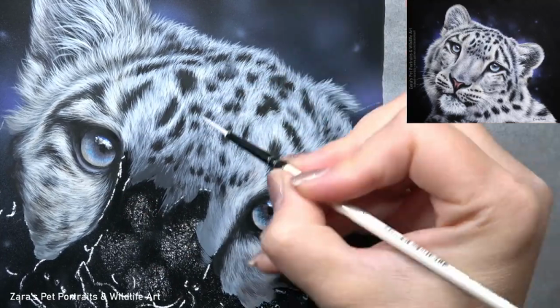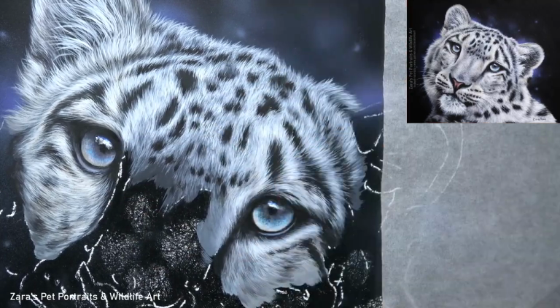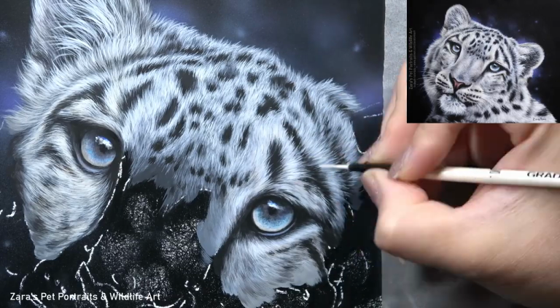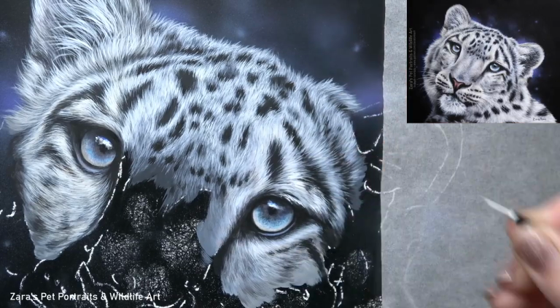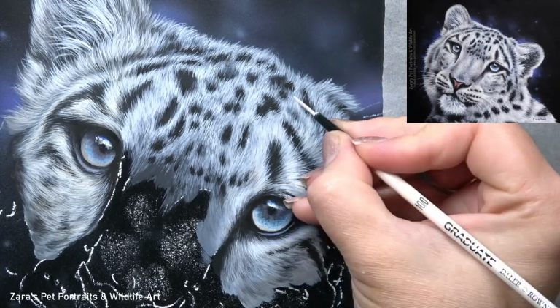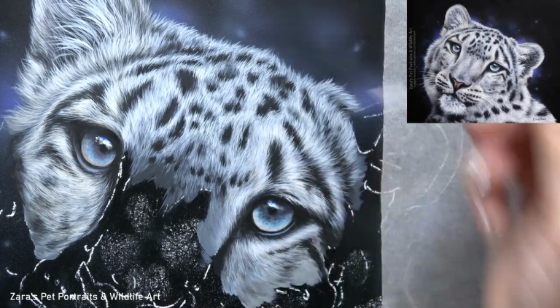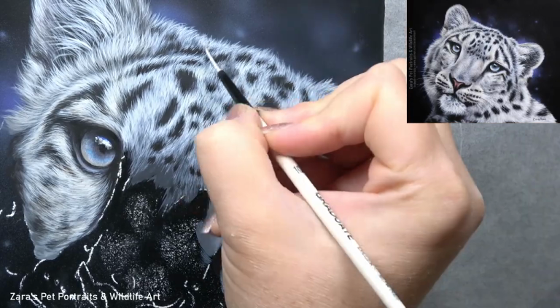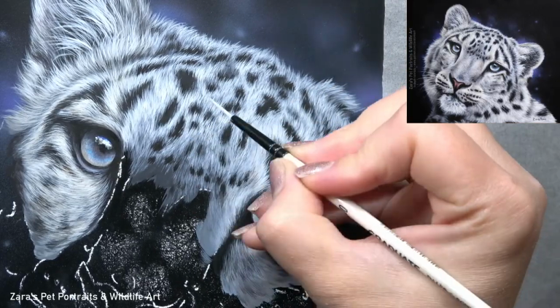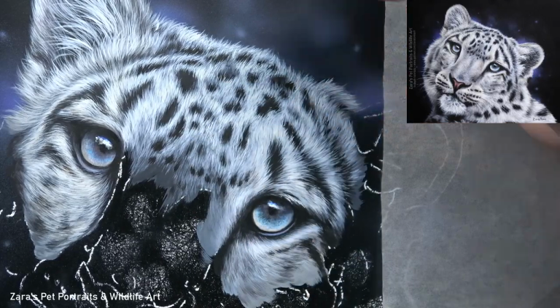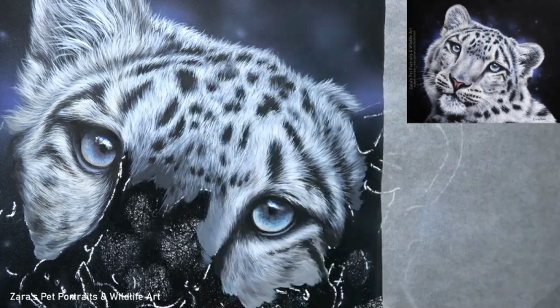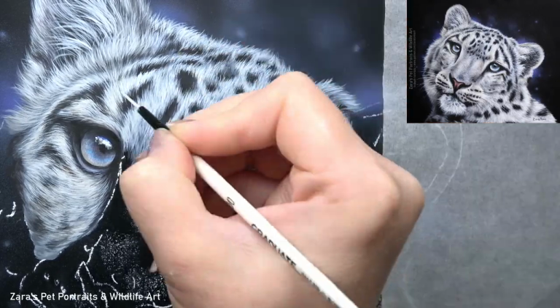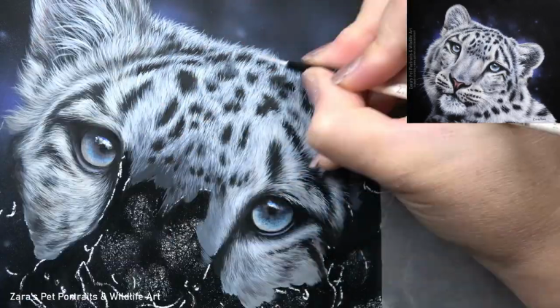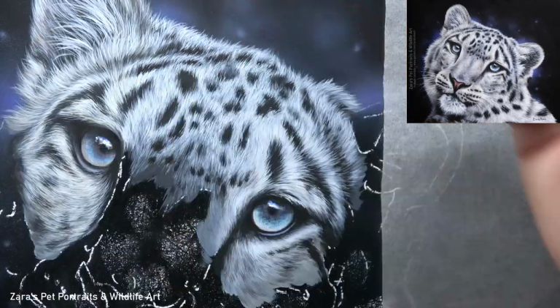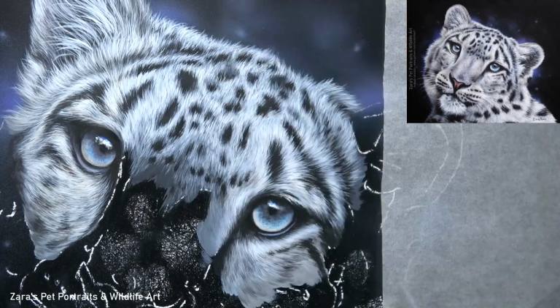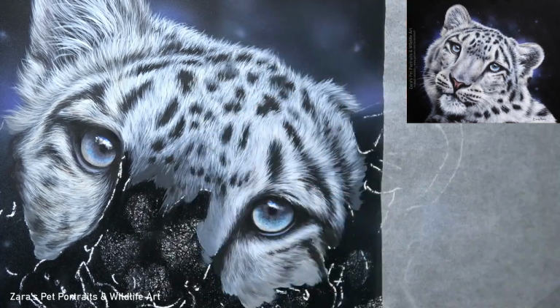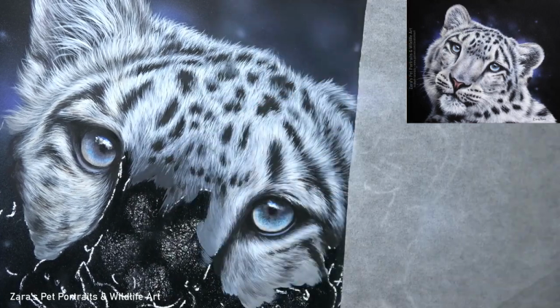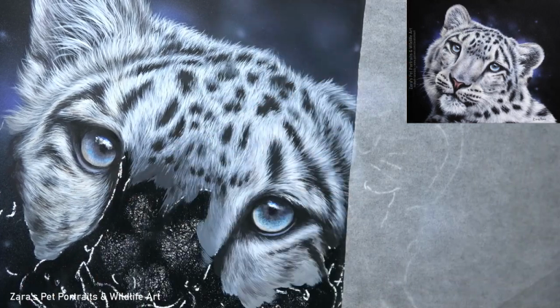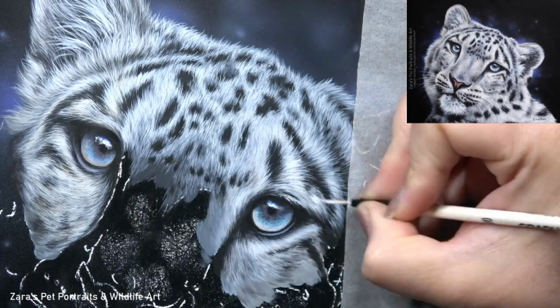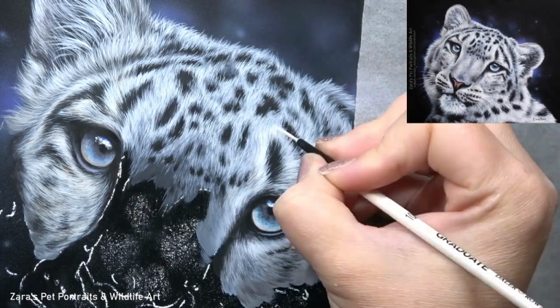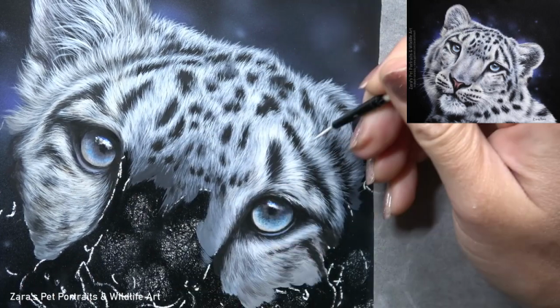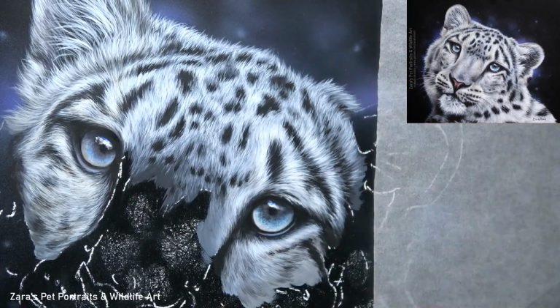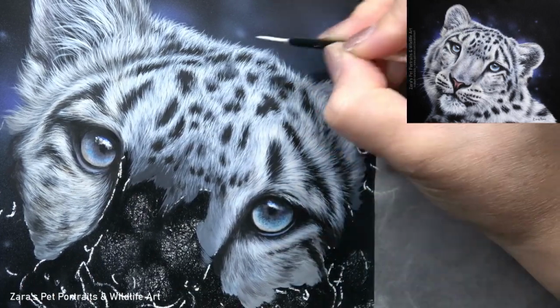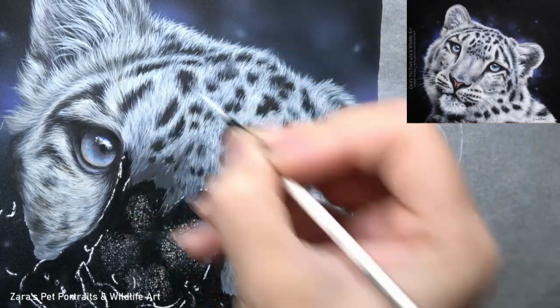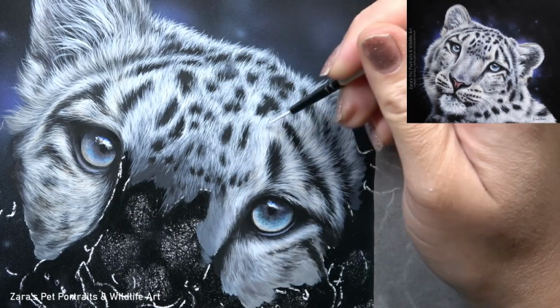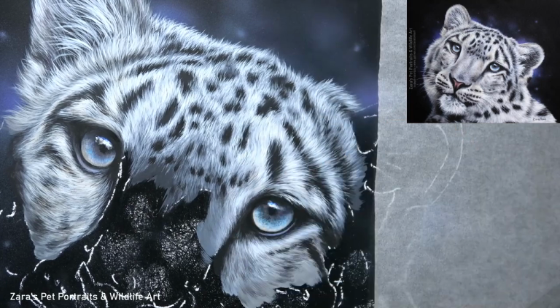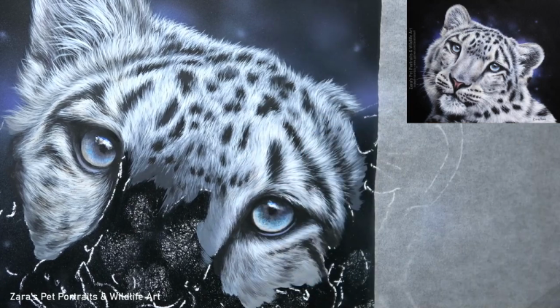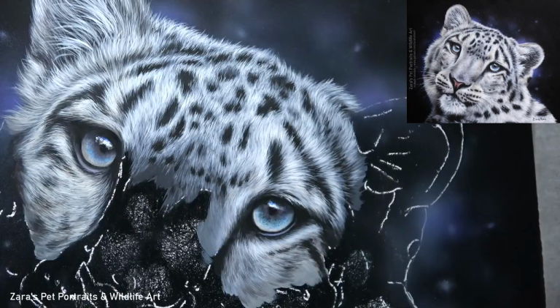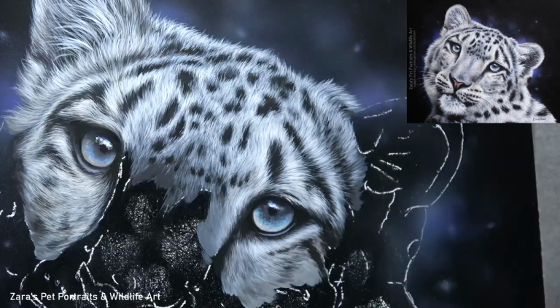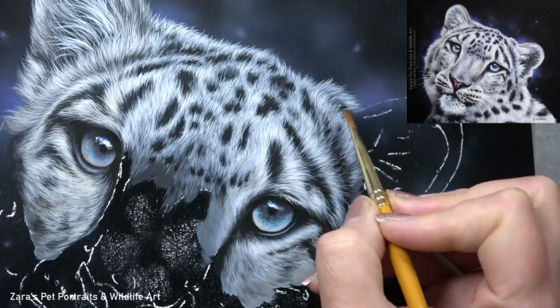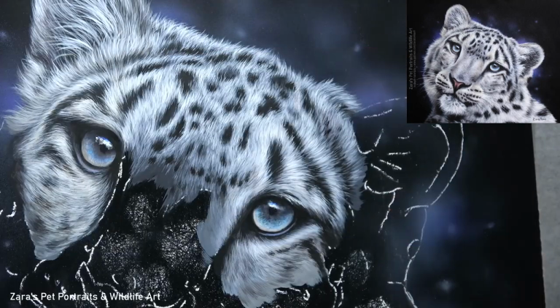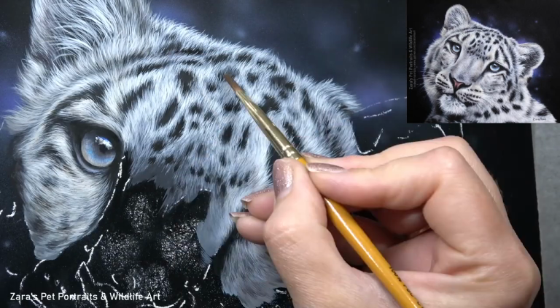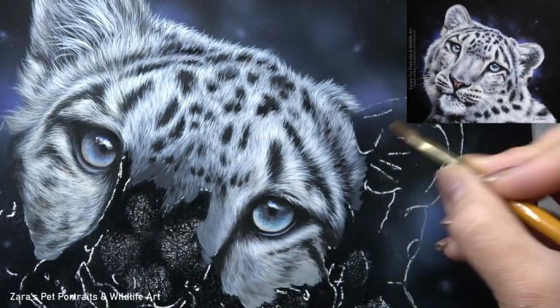Once I've built up that first initial fur texture, this is where I start to go back in and add more of those finer details. But I can't stress enough that this is still not the details sat on the very top — those details really do need to be left until those last layers.